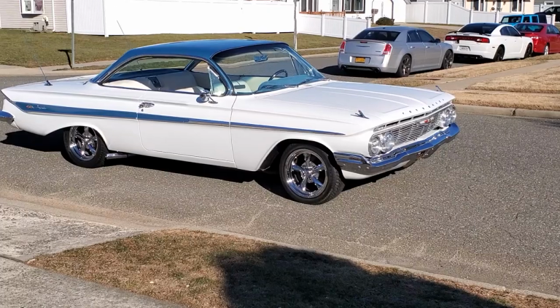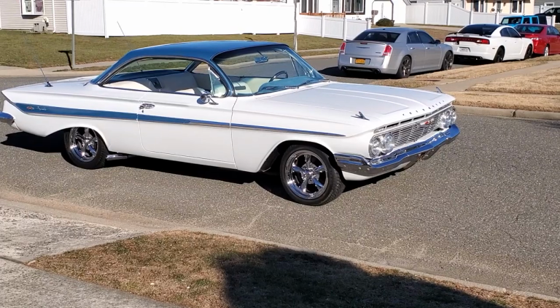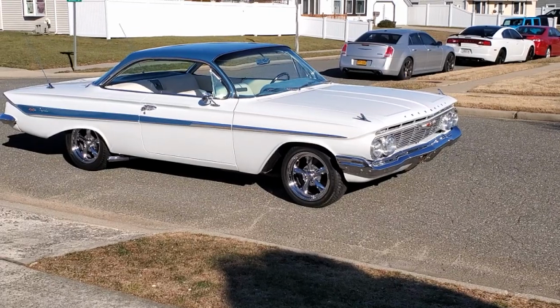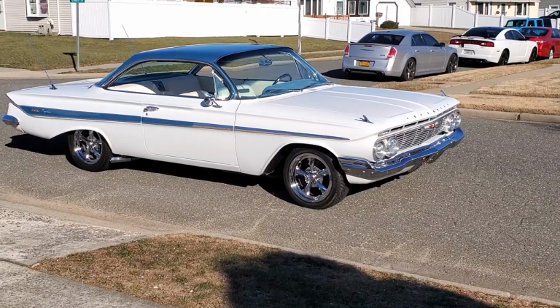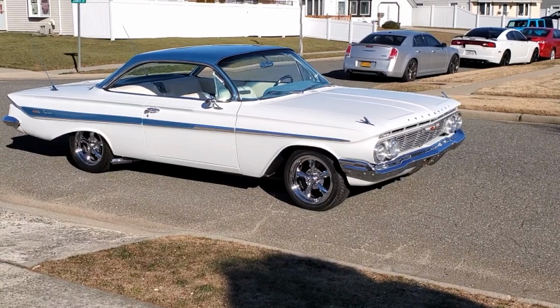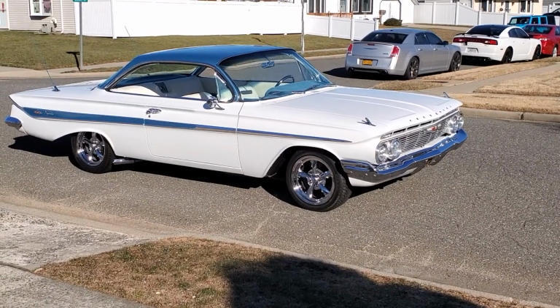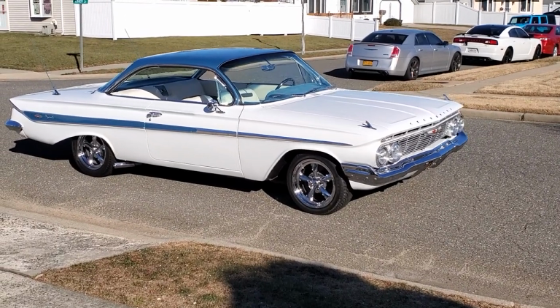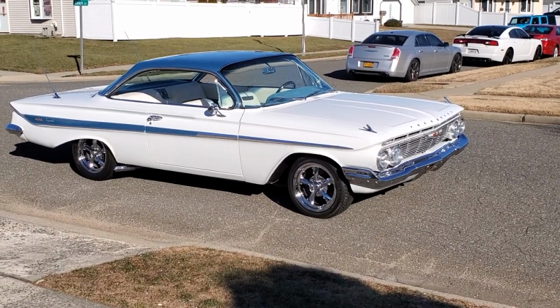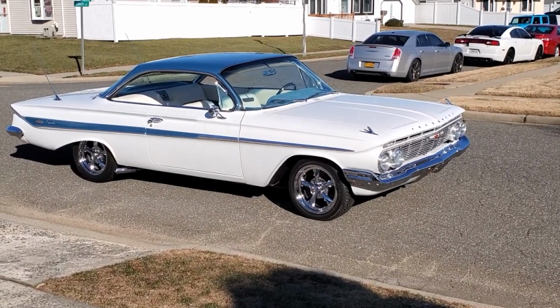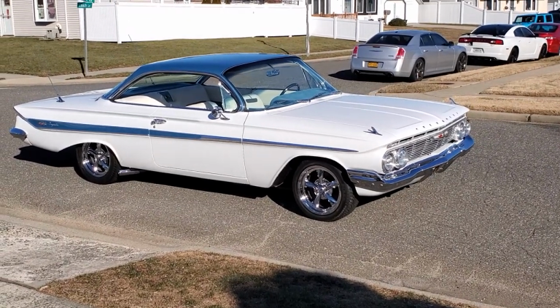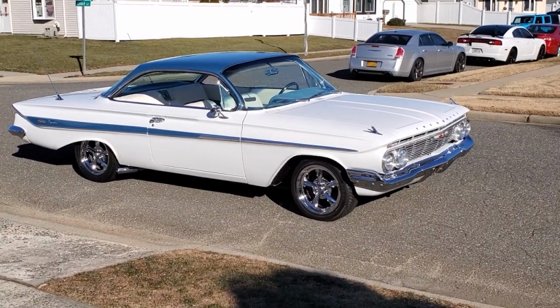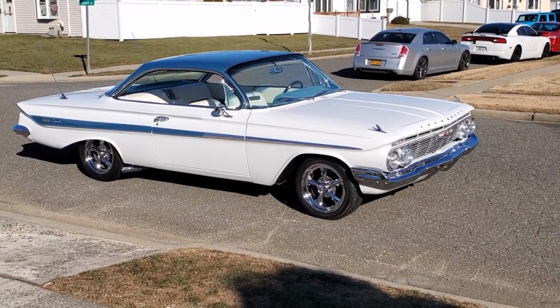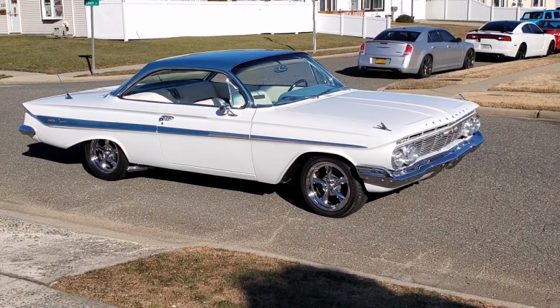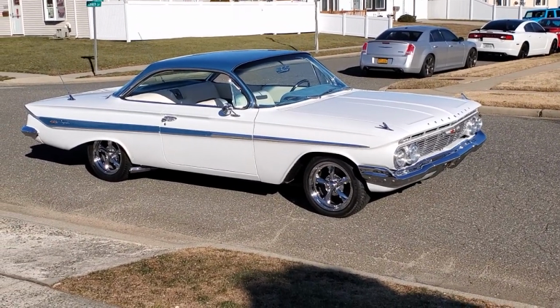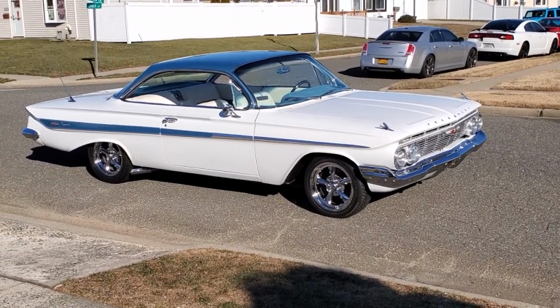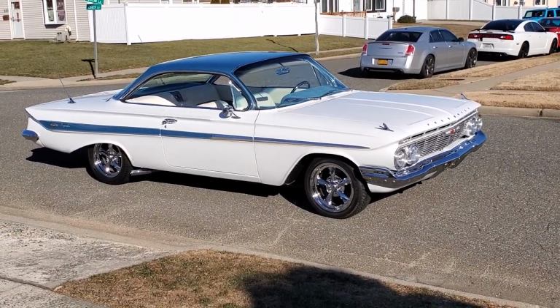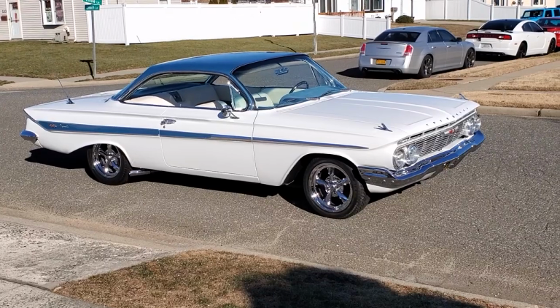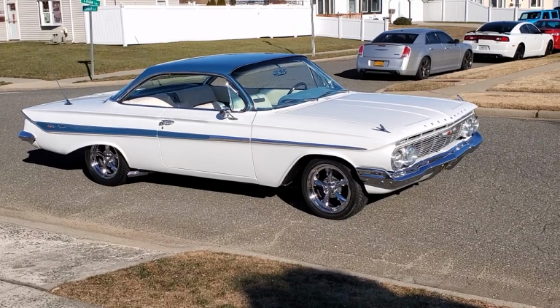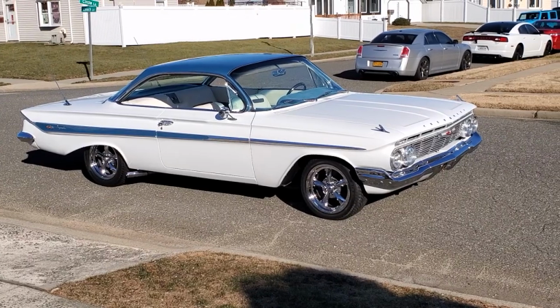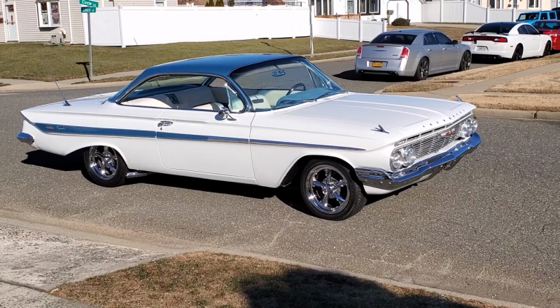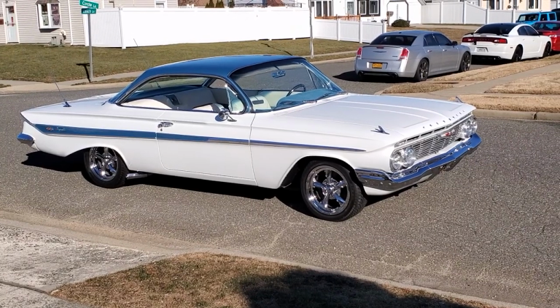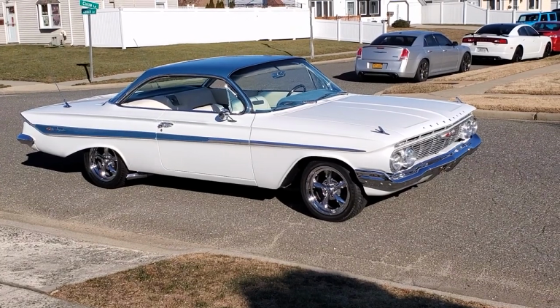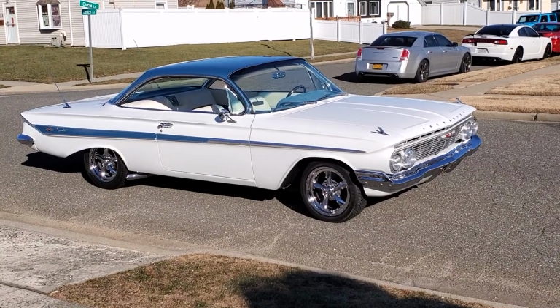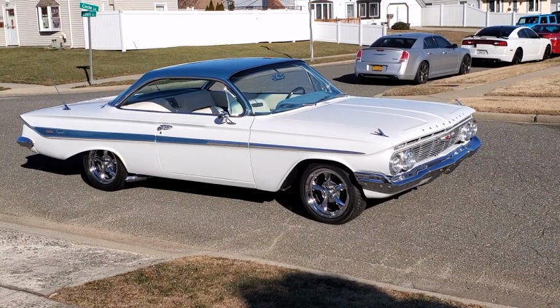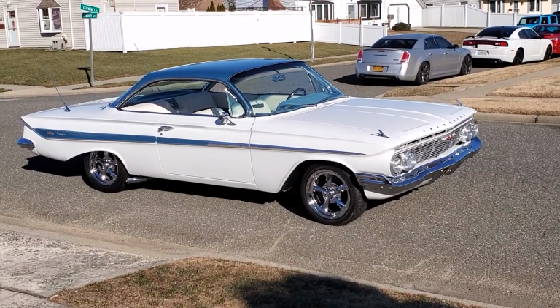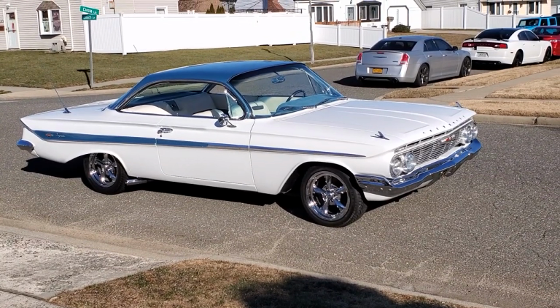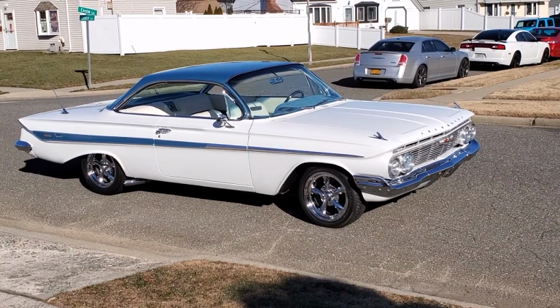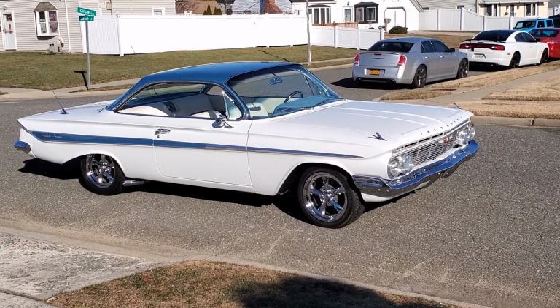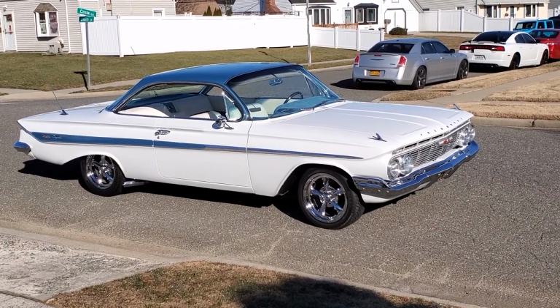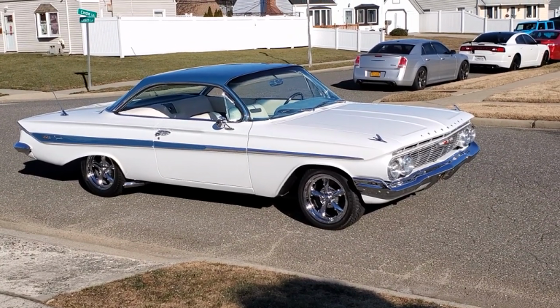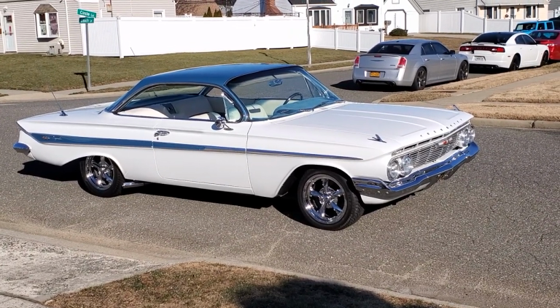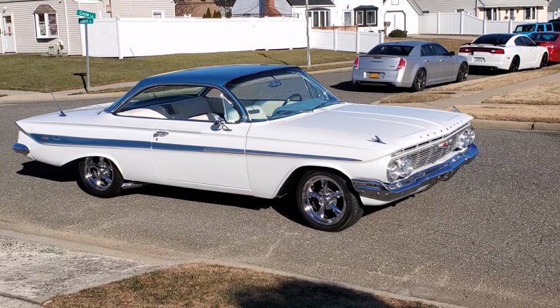Hey guys, thanks for joining us today. Mike here at Weeby Autos. Today we have a gorgeous 1961 Chevy Impala bubble top. We've got the owner here, Pete. He's going to tell us a little bit about it. How are we doing today, Pete?